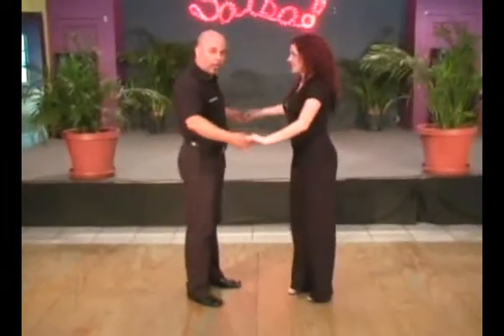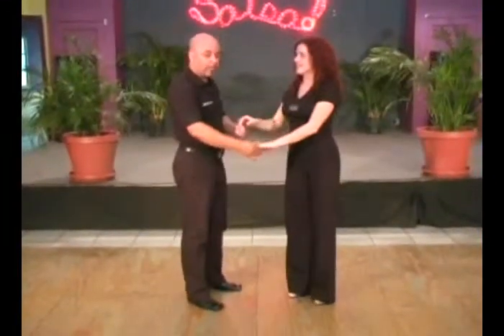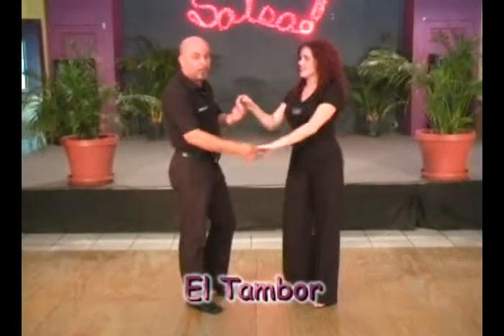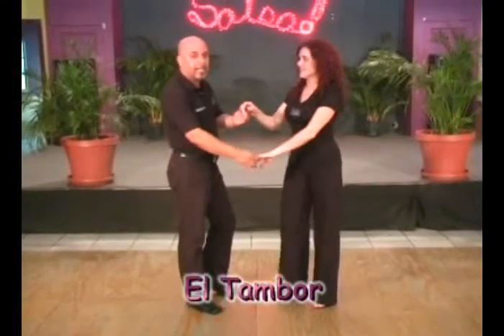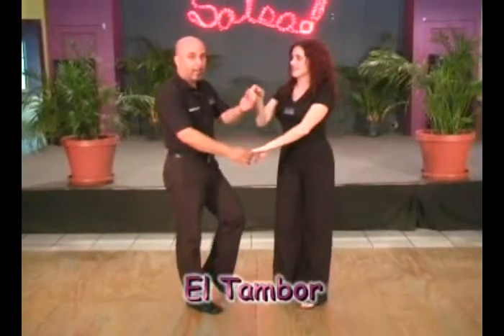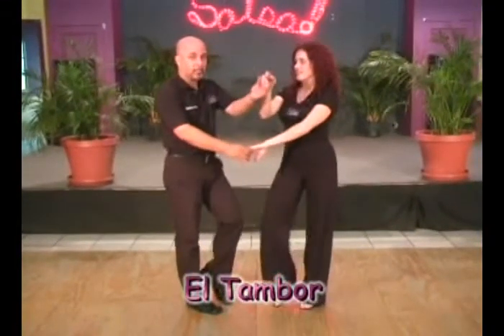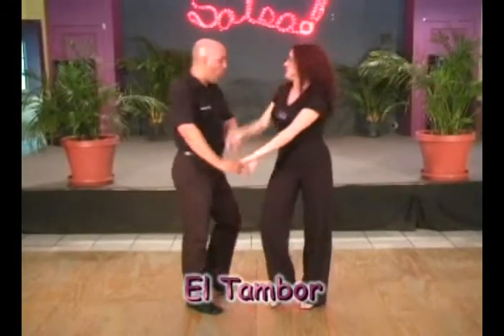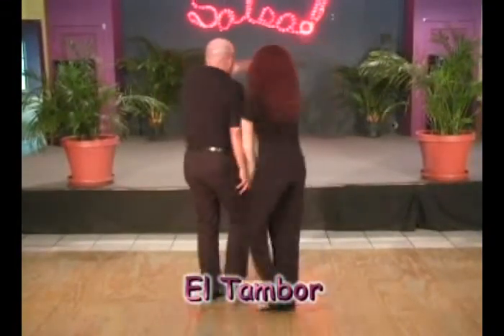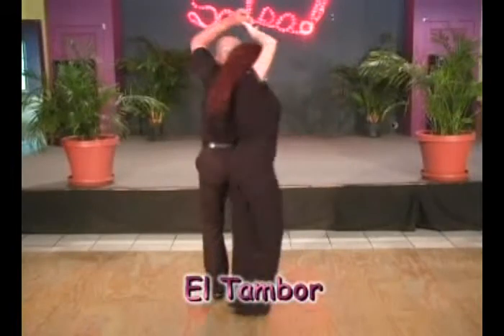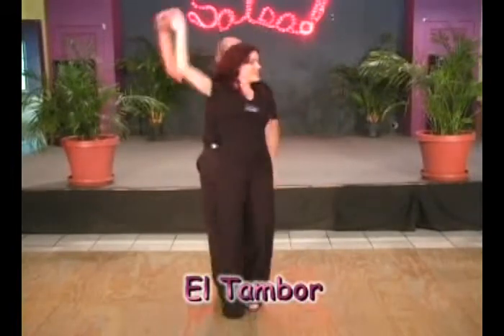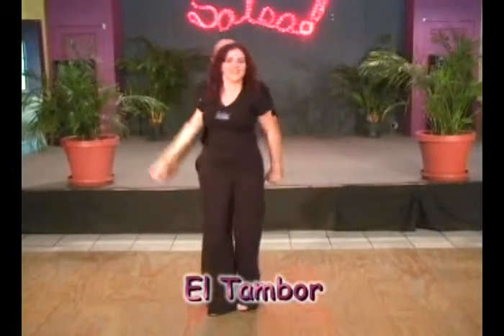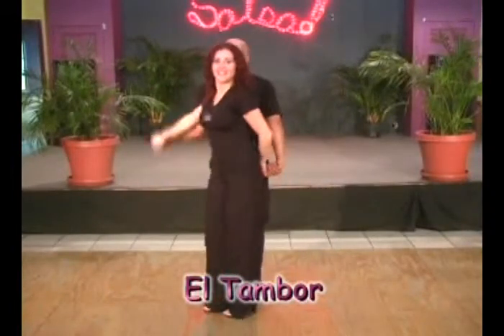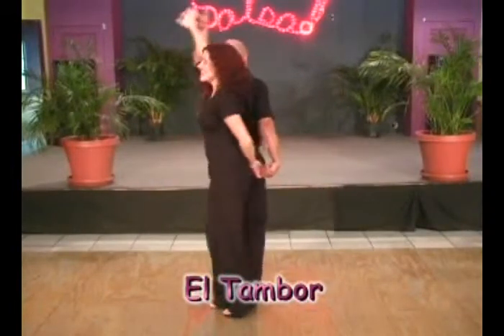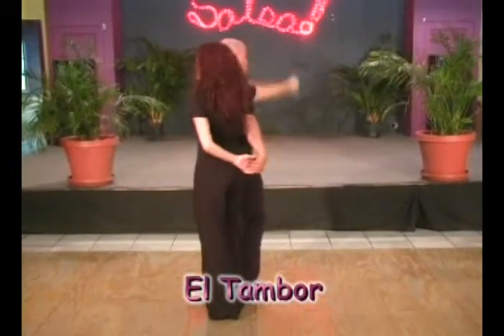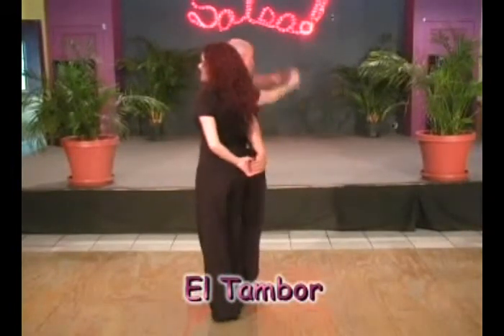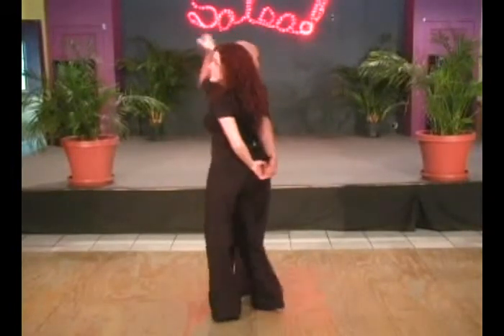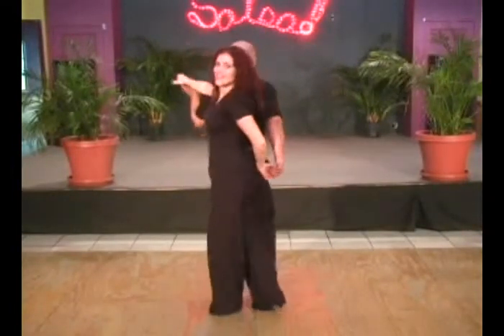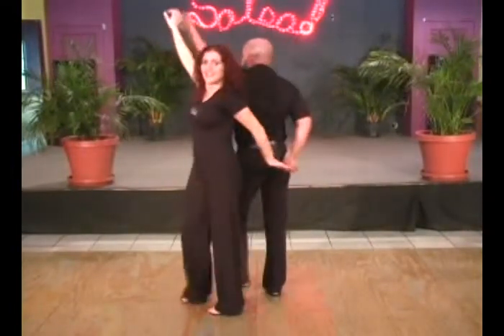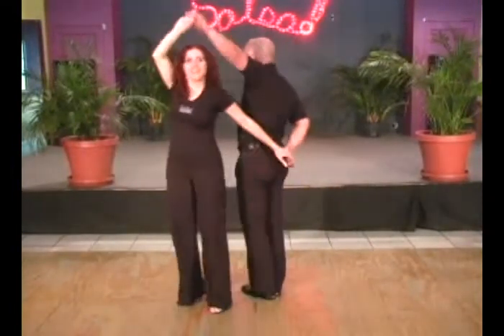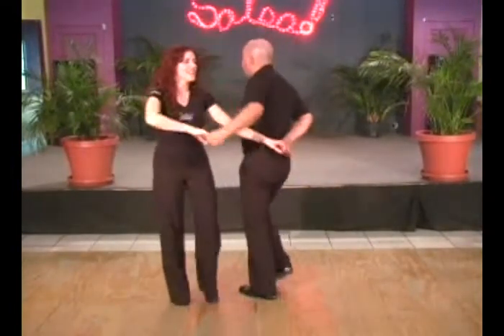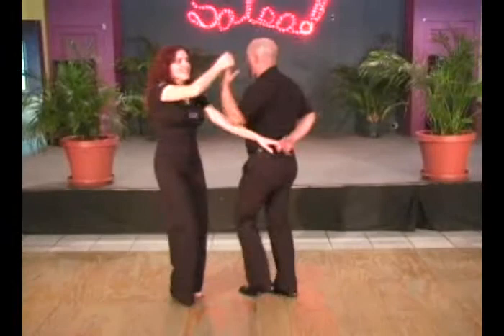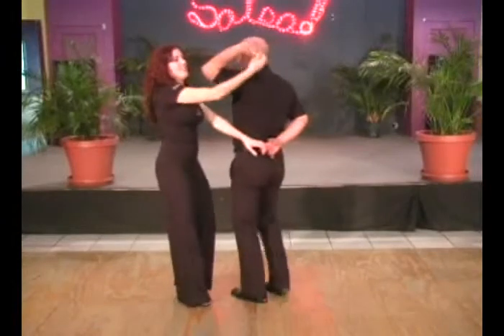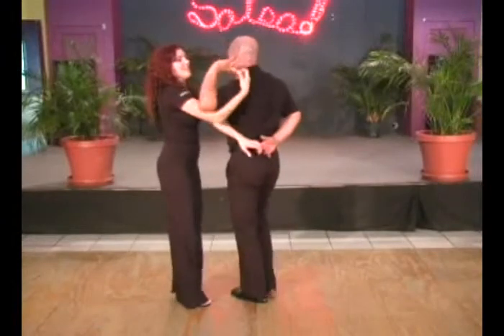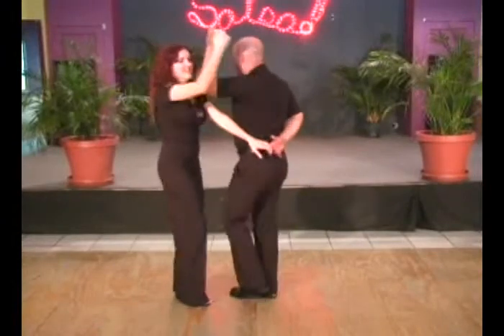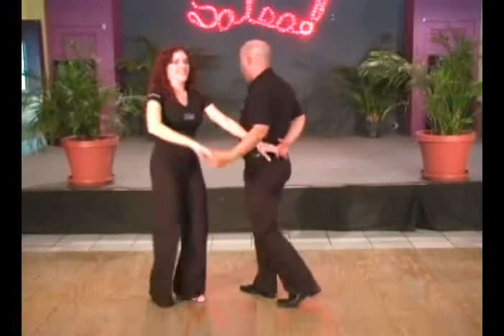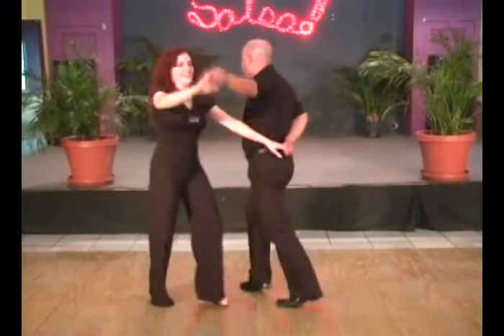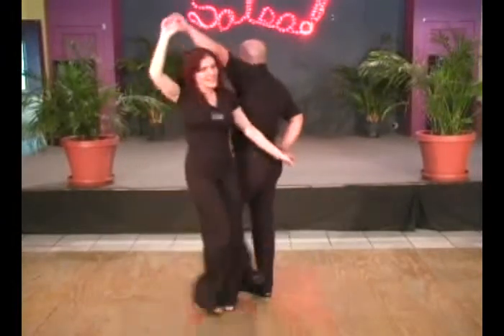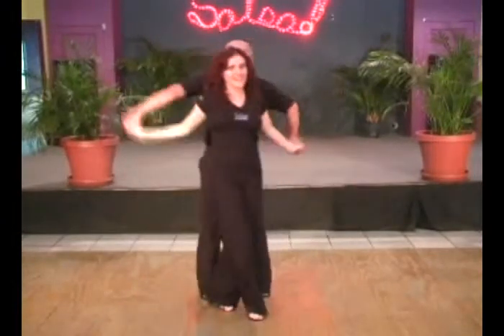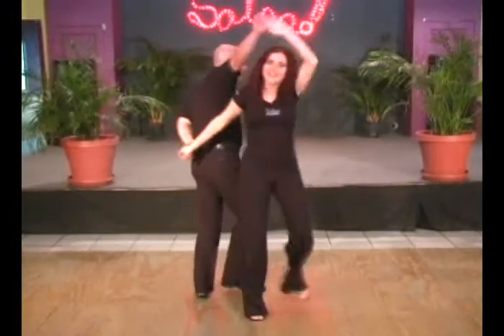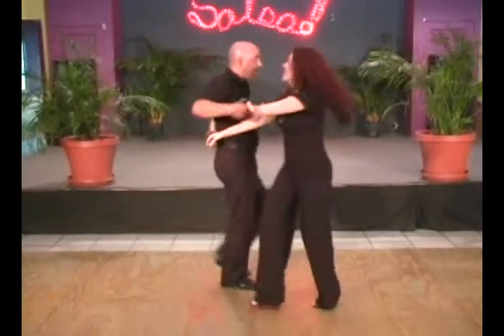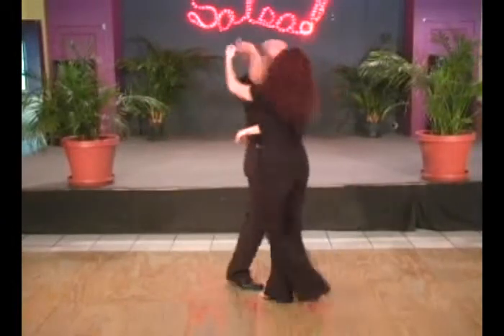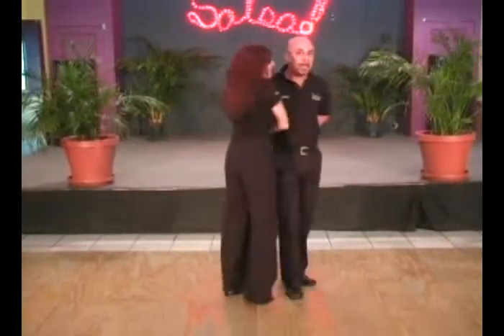We're going to go back to back, leaving the right hand down. And one, two, three, five, six, seven. One, two, three, five, six, seven. One, two, three, five, six, seven.